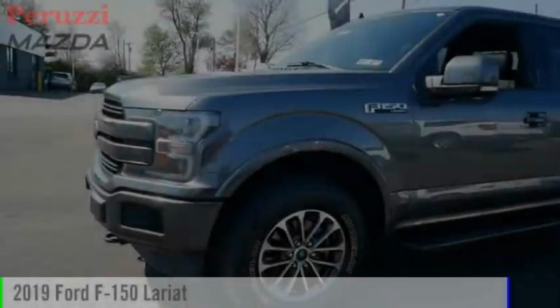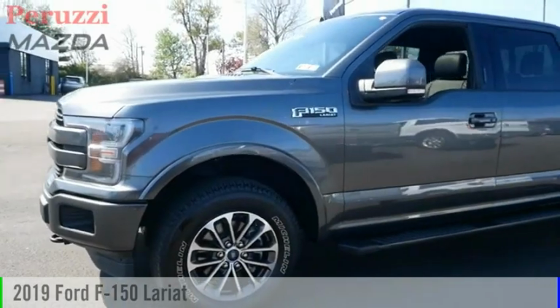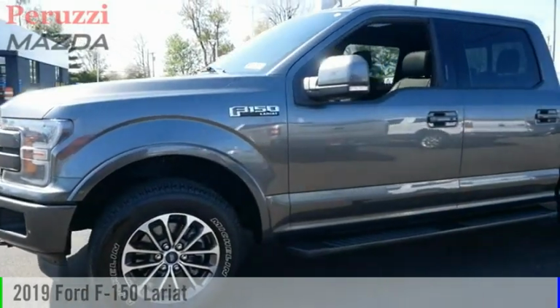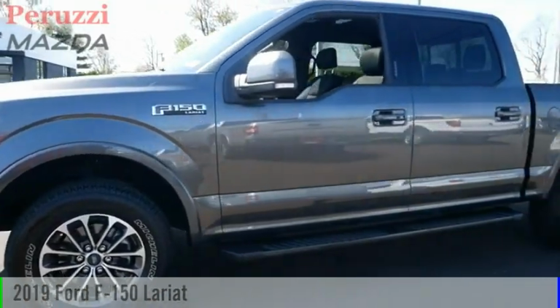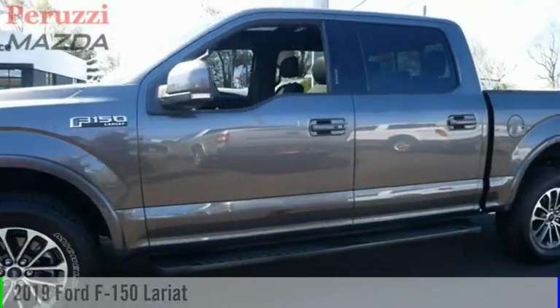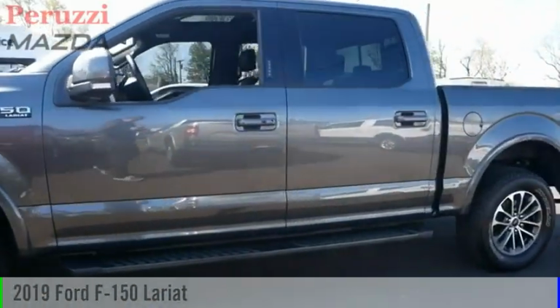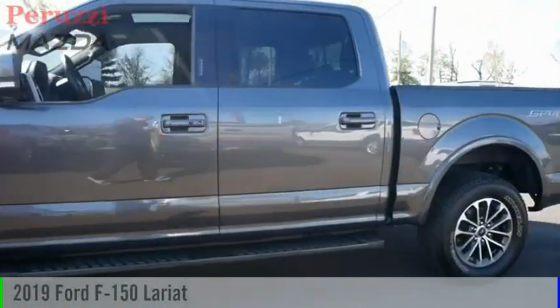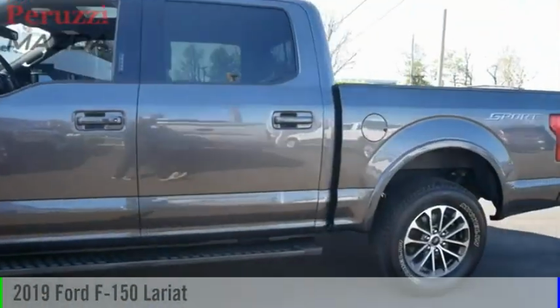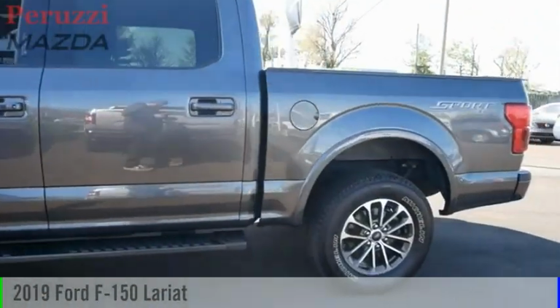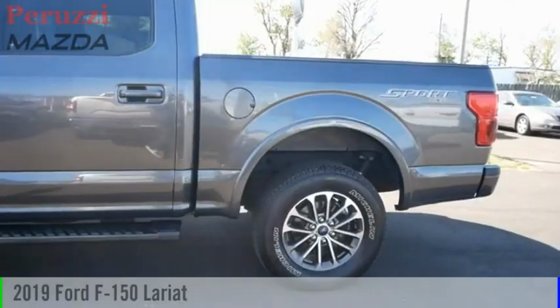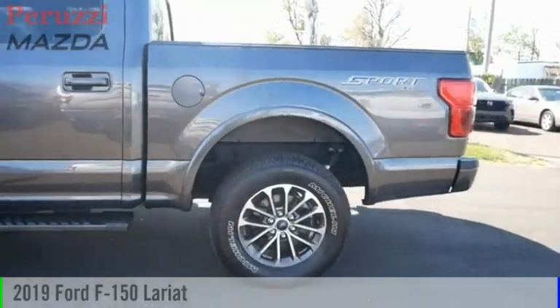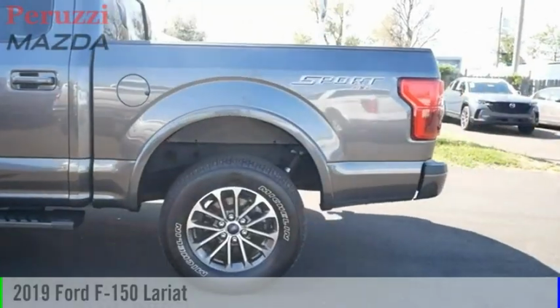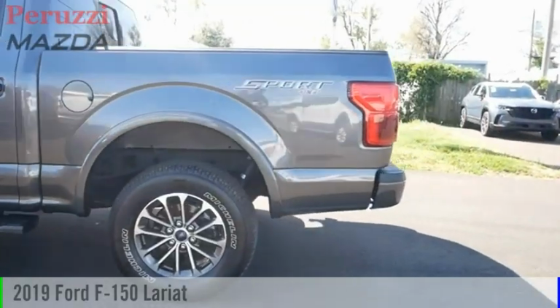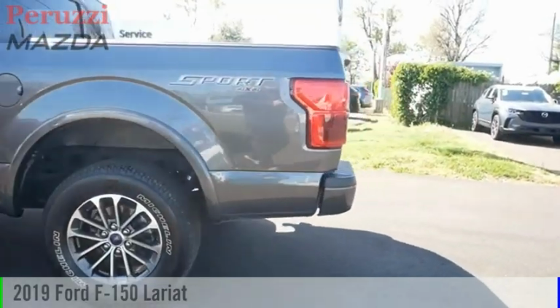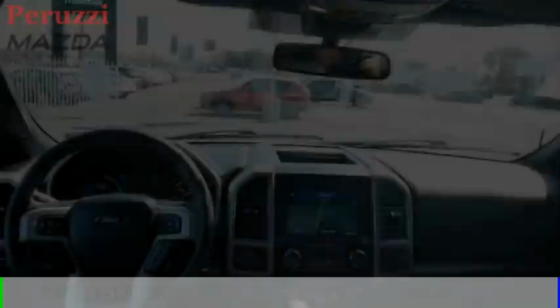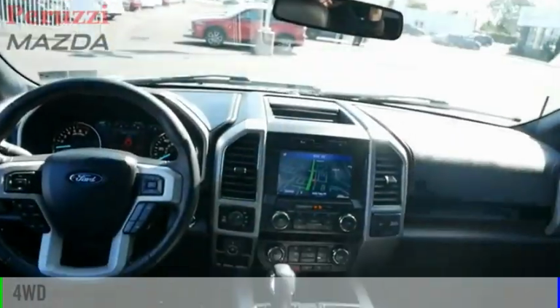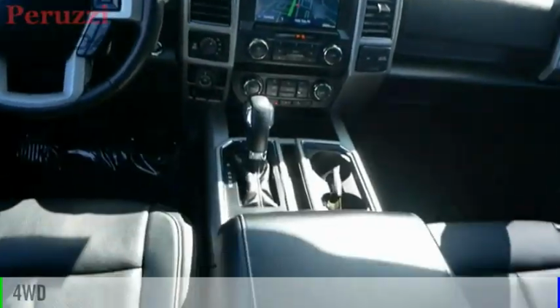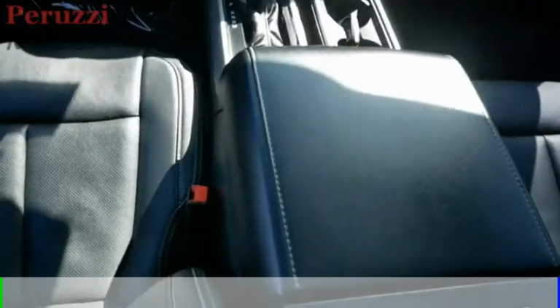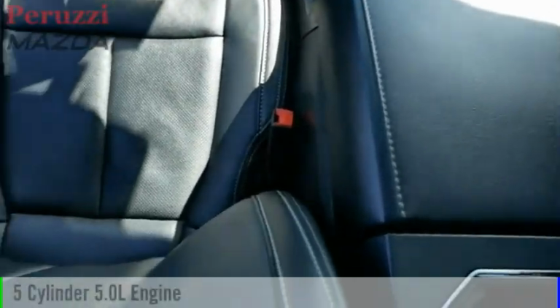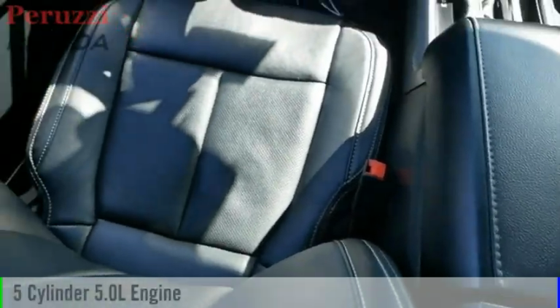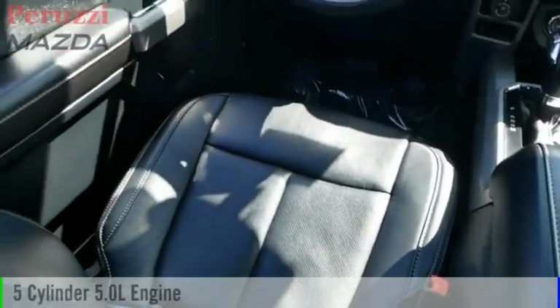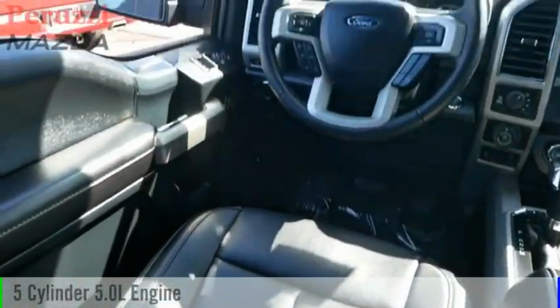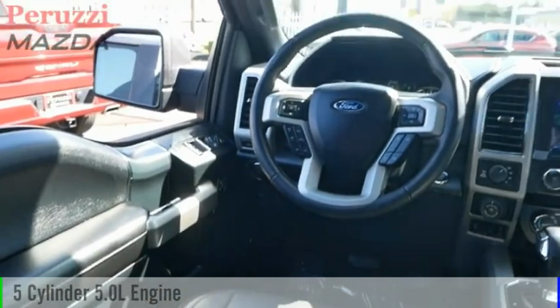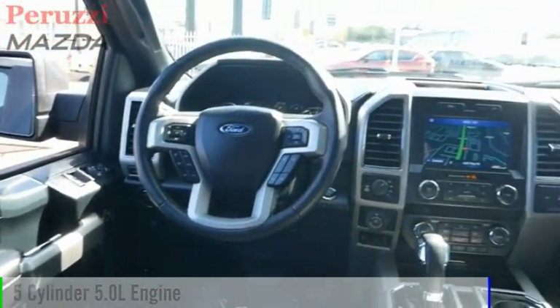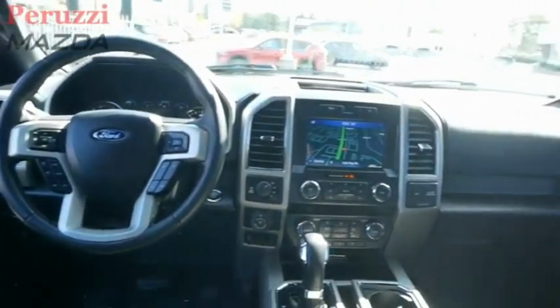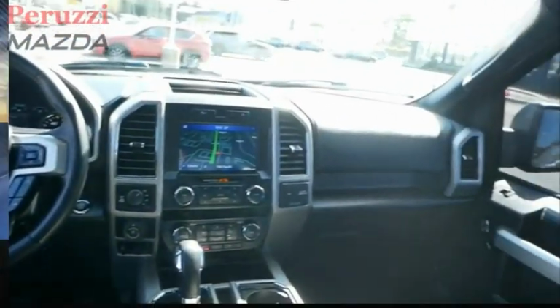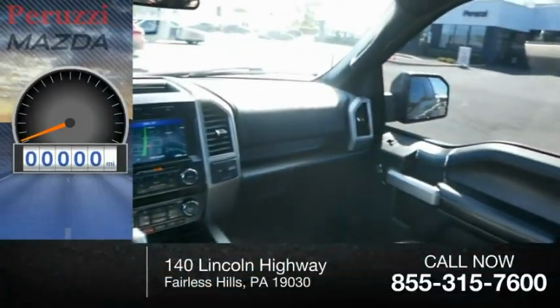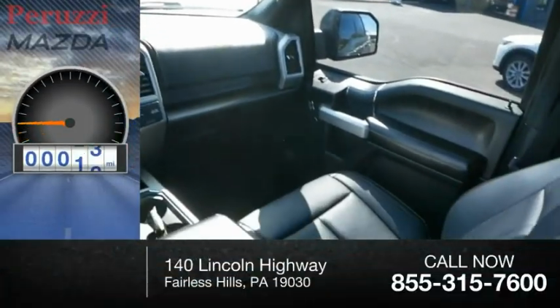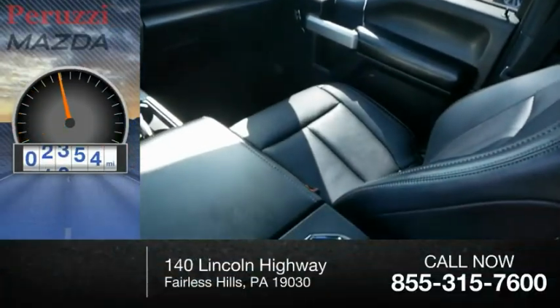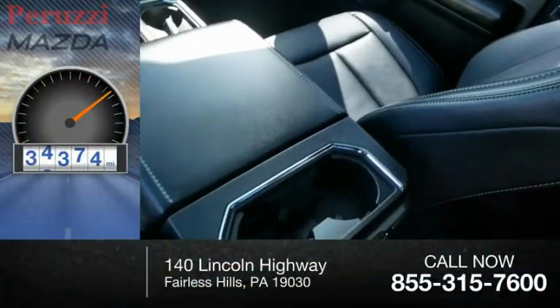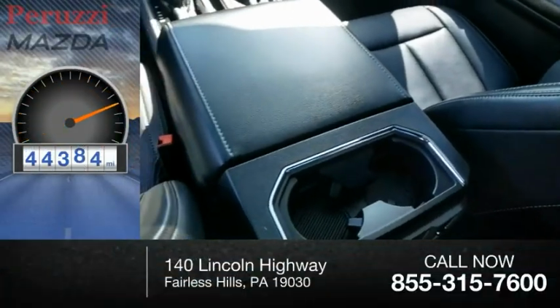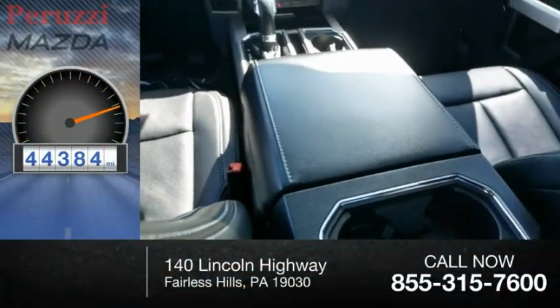We are pleased to show you the 2019 F-150. This vehicle is powered by a four-wheel drive, five-cylinder, 5.0-liter engine. This vehicle has less than 45,000 miles.